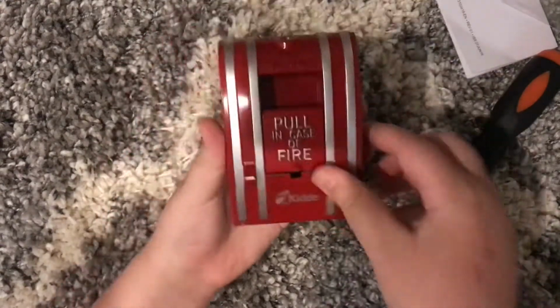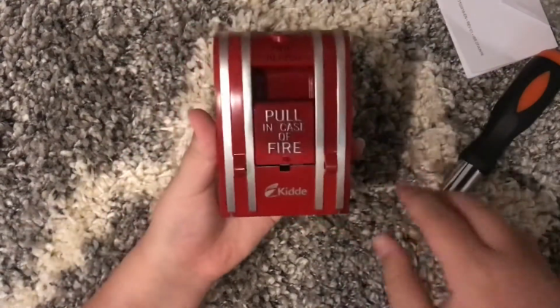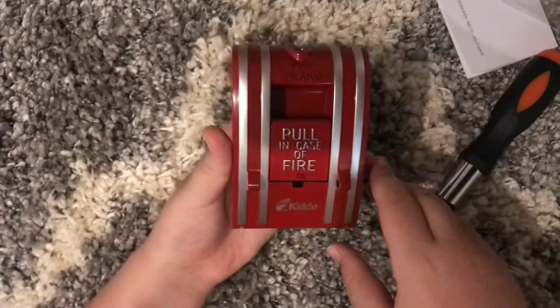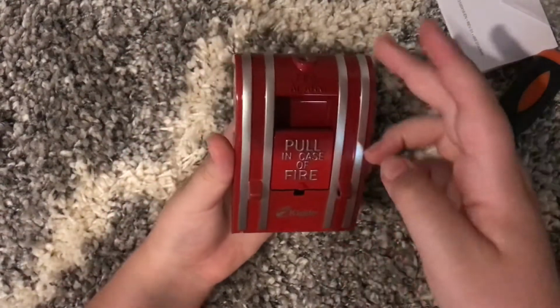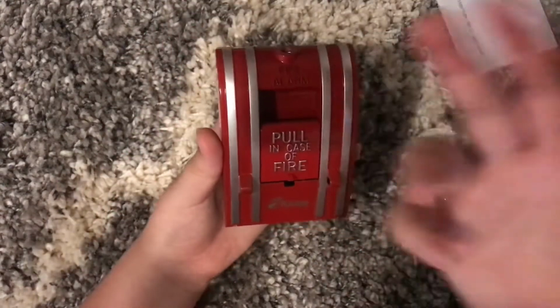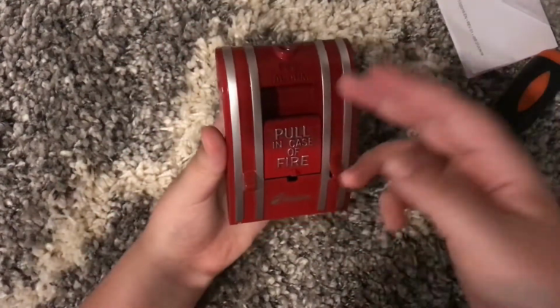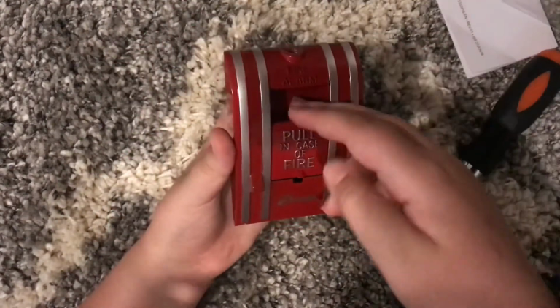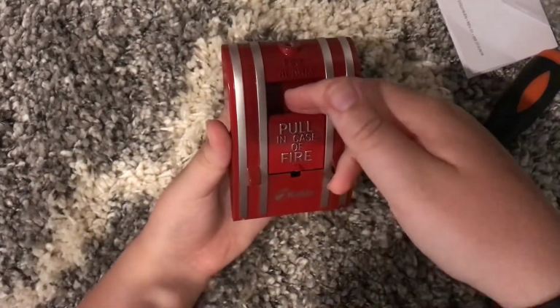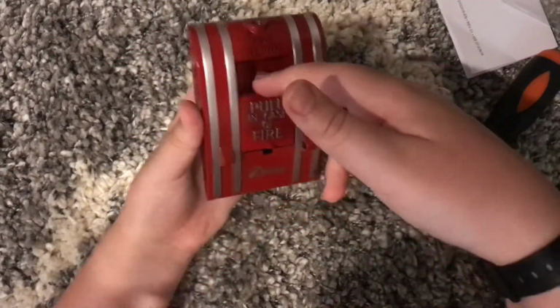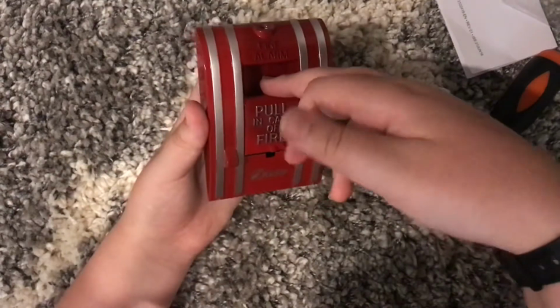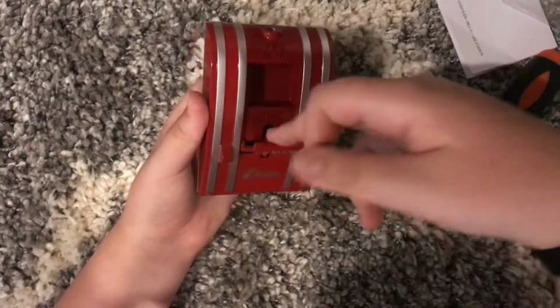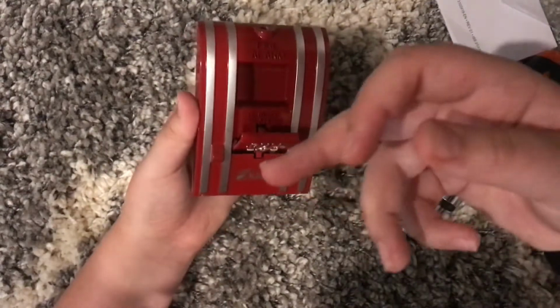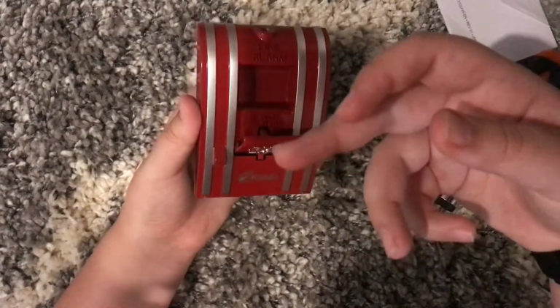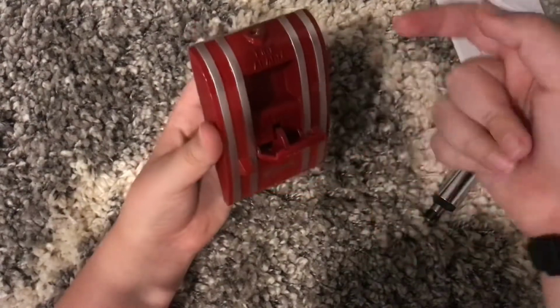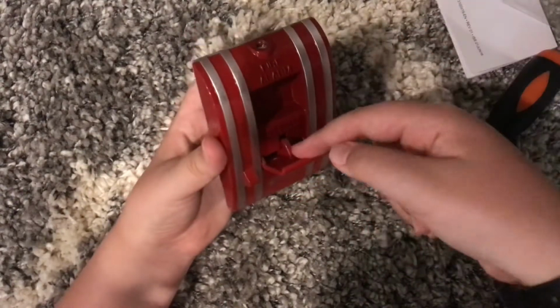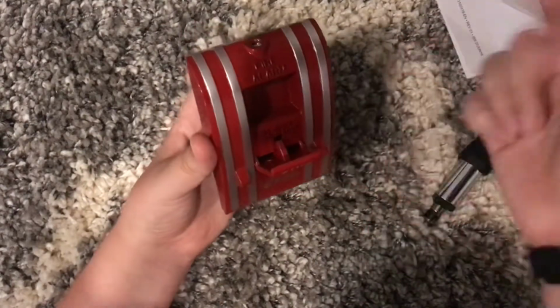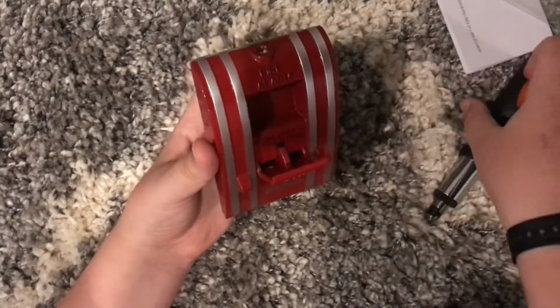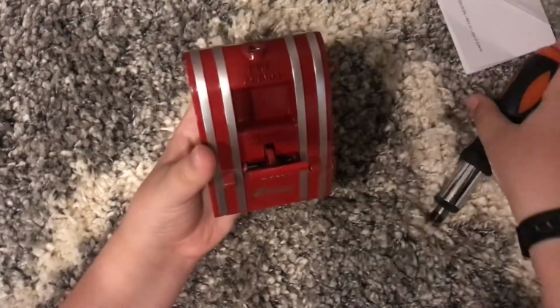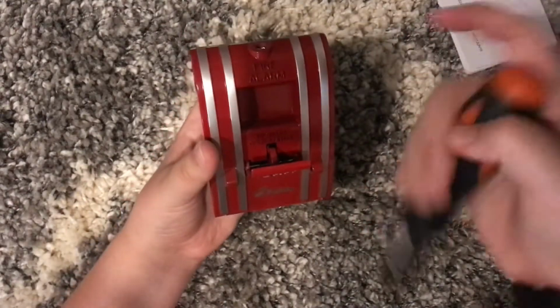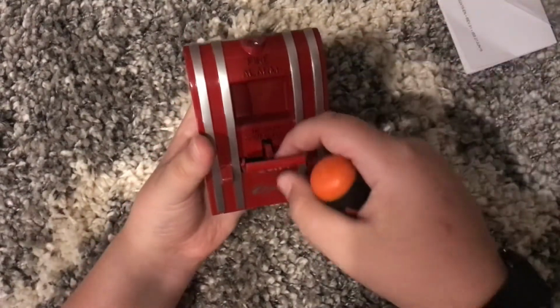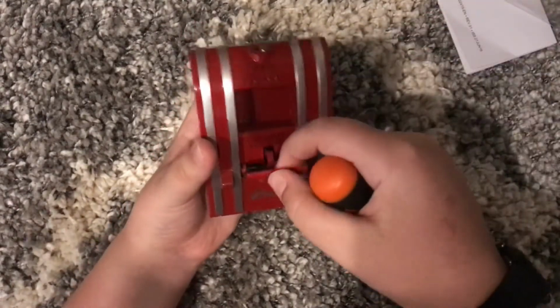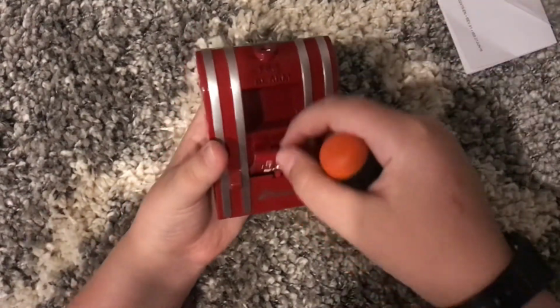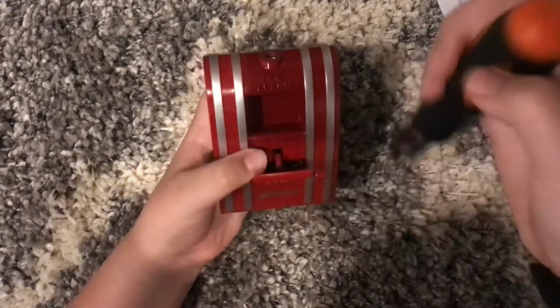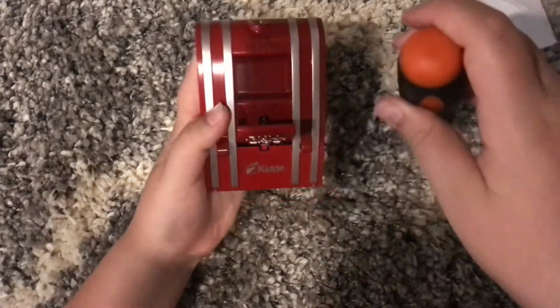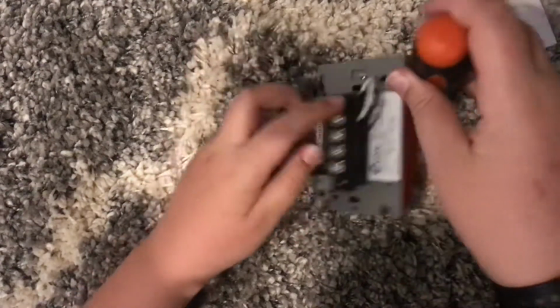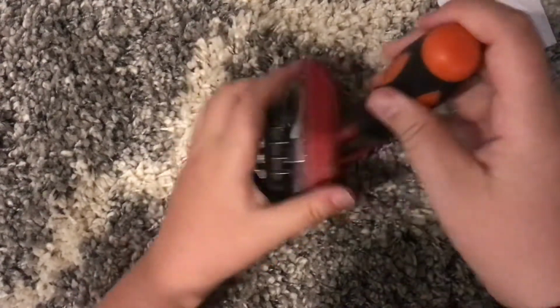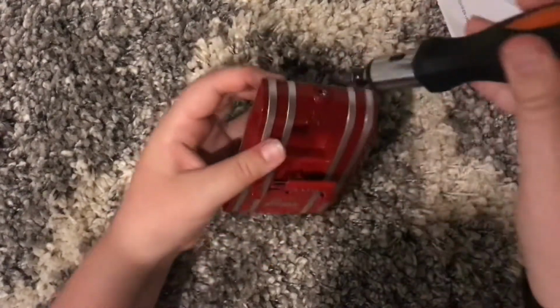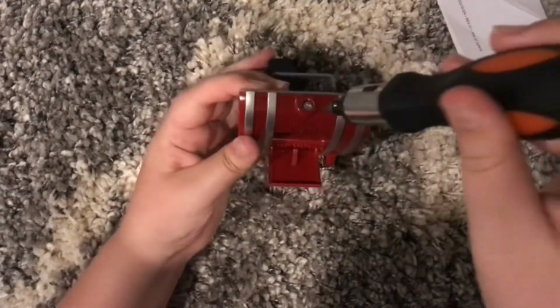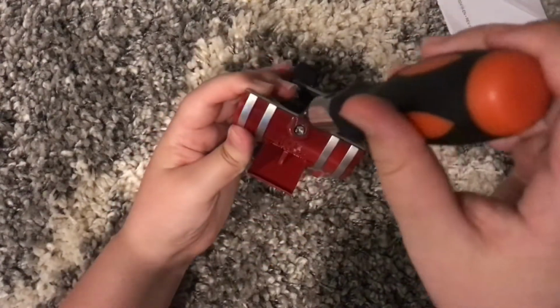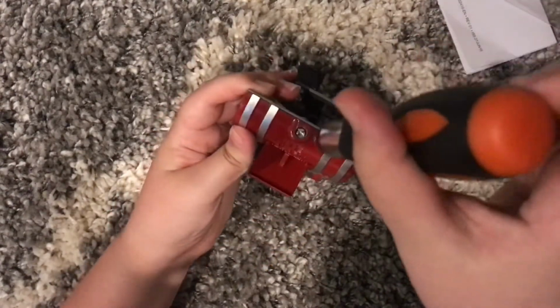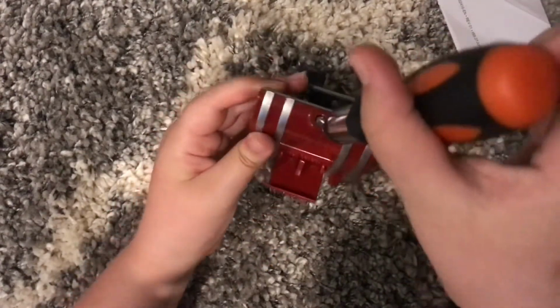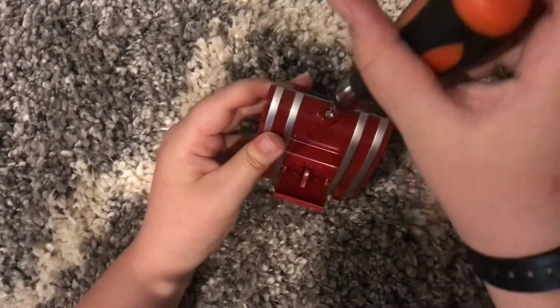How you pull this fire alarm is very simple — you just do this, and boom, your fire alarm is pulled. That is probably one of the easiest fire alarms in my collection to pull.